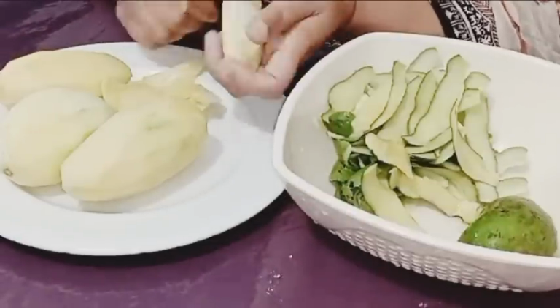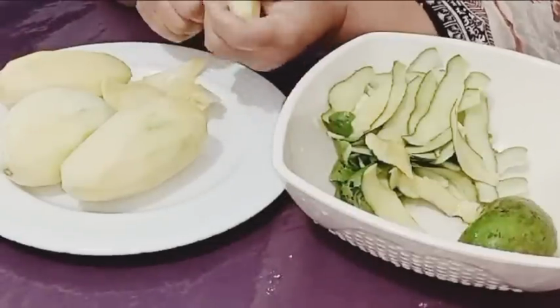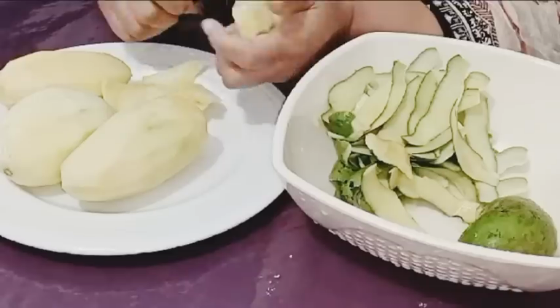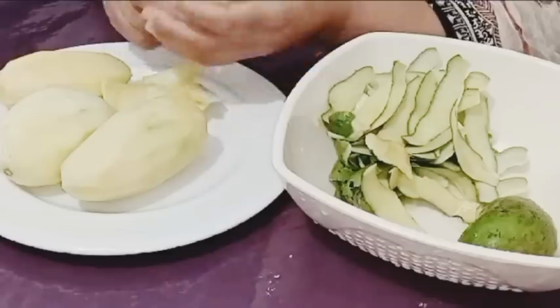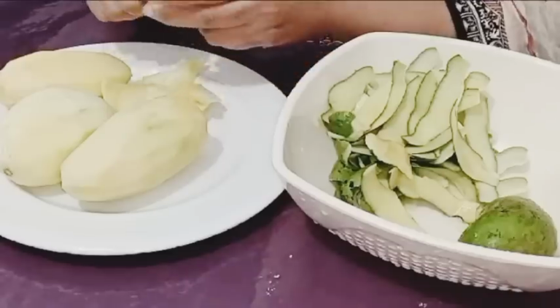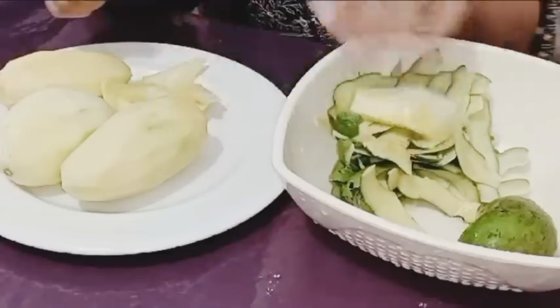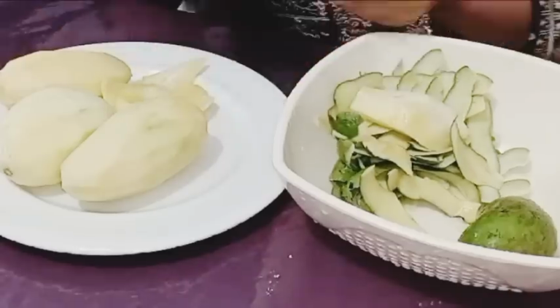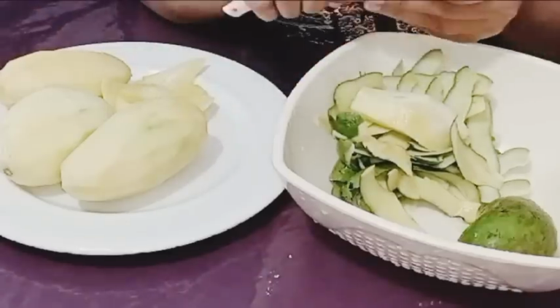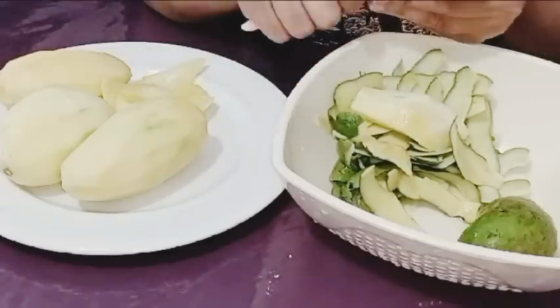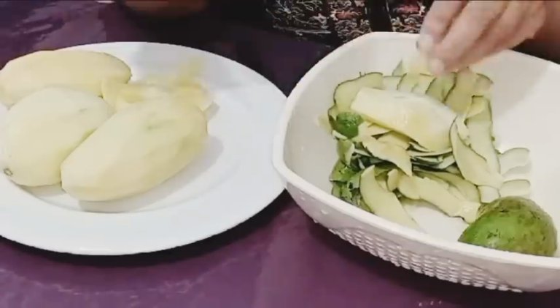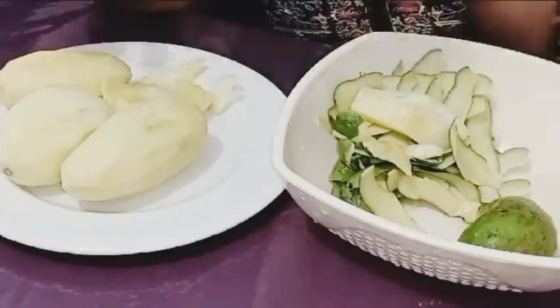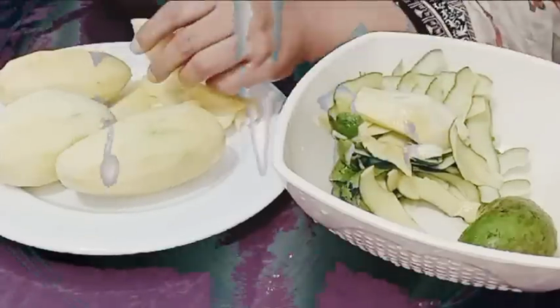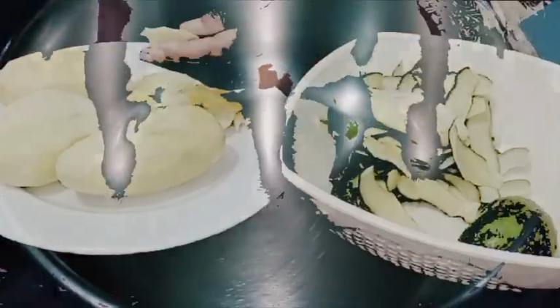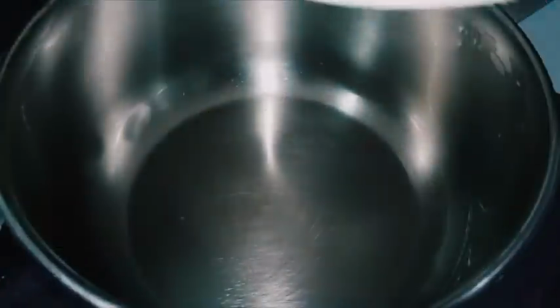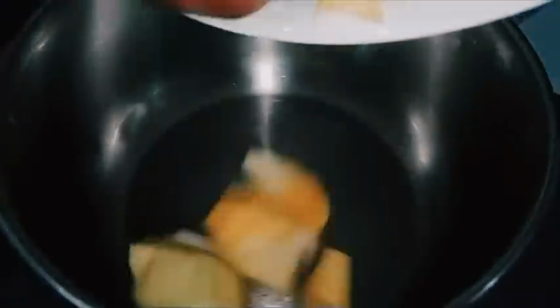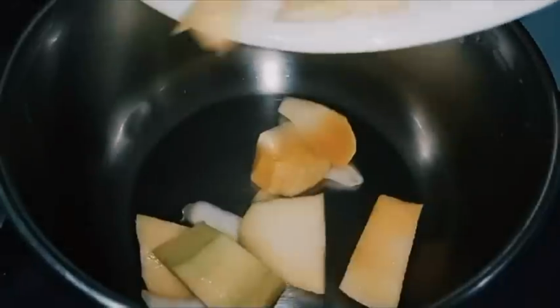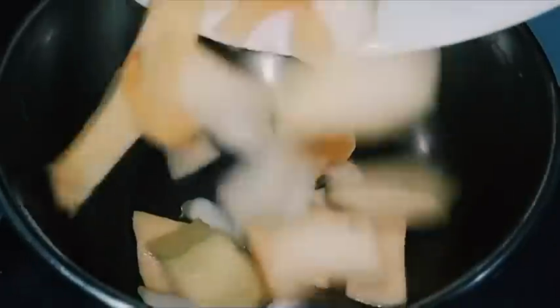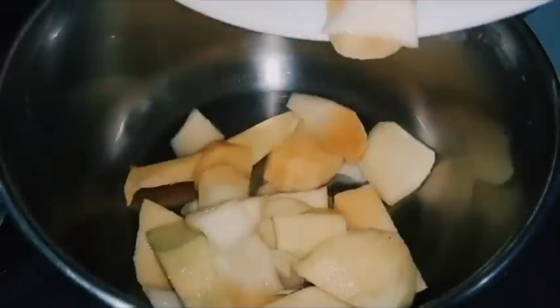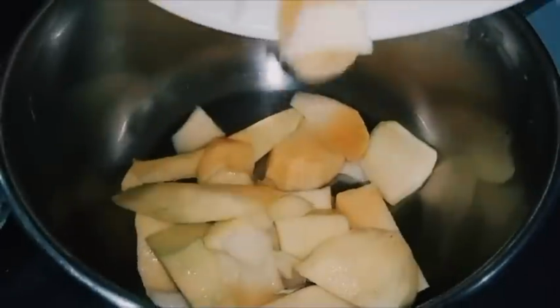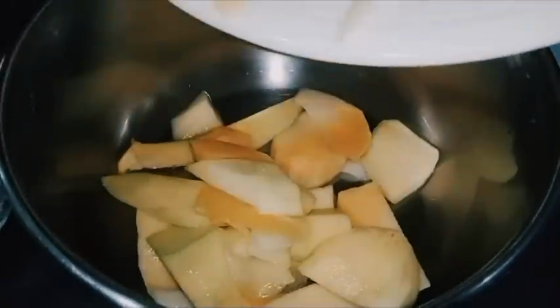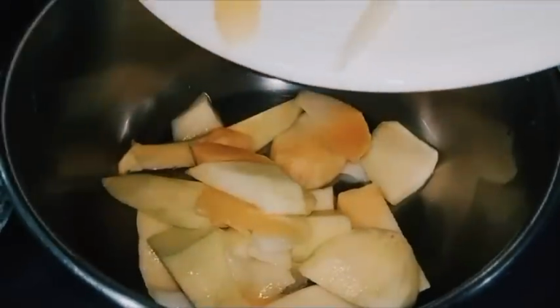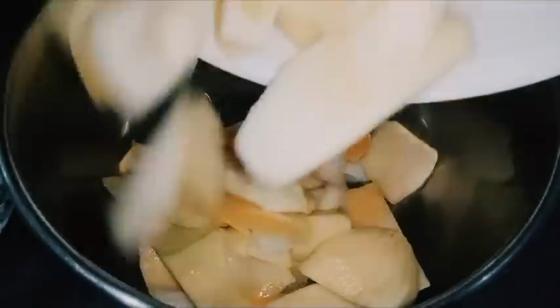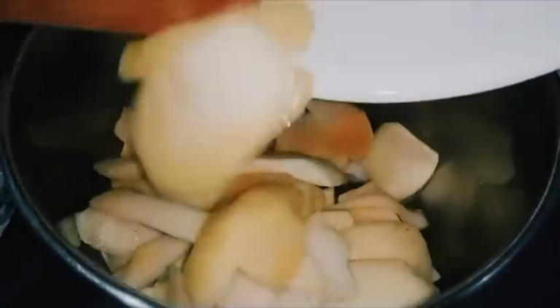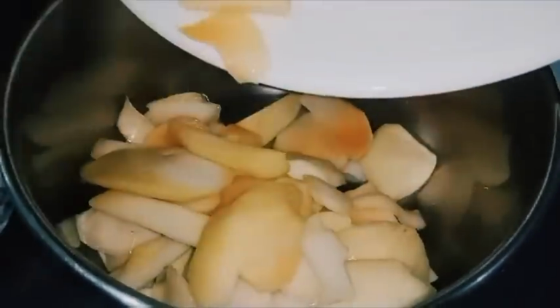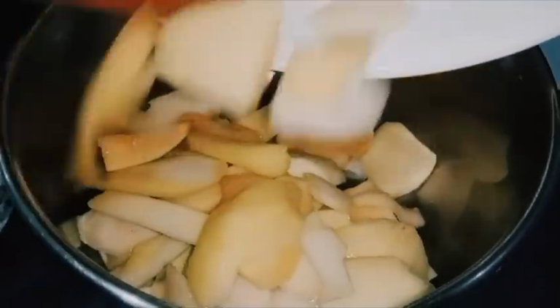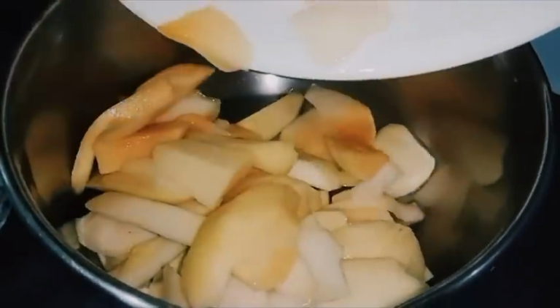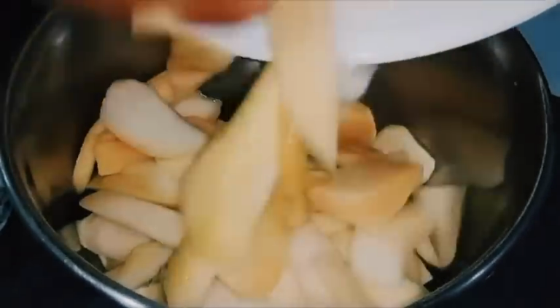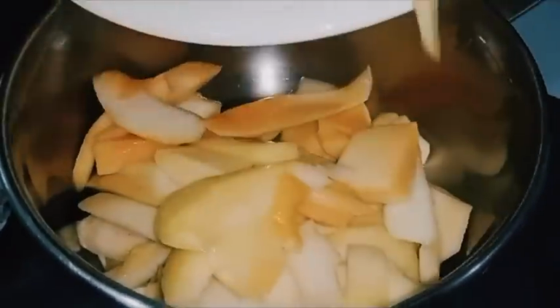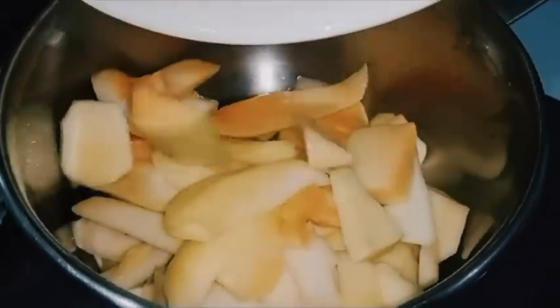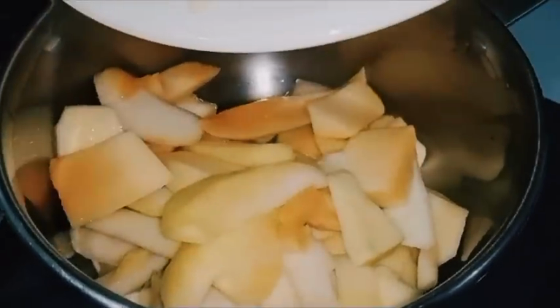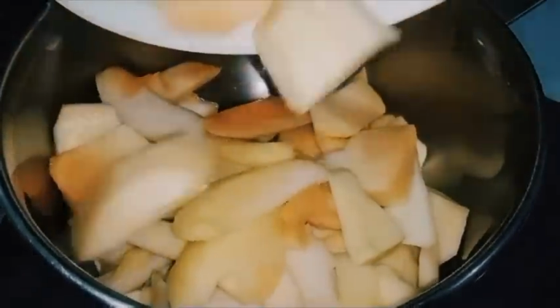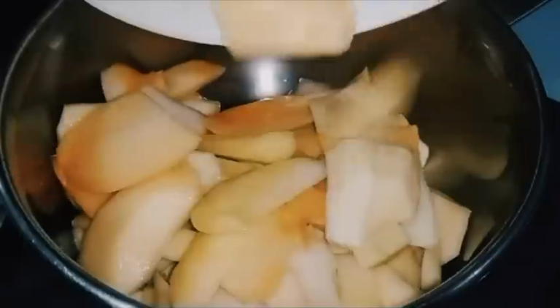And a little bit of salt. Let's start the recipe. First, you have to take a bowl. You have to cut it in the bowl in cubes or slices.